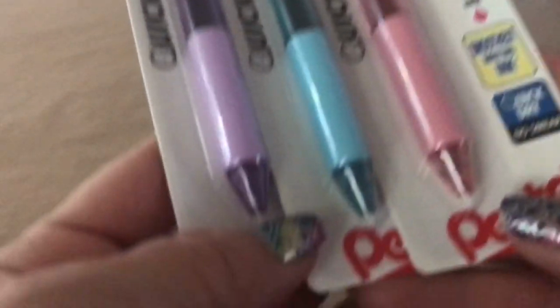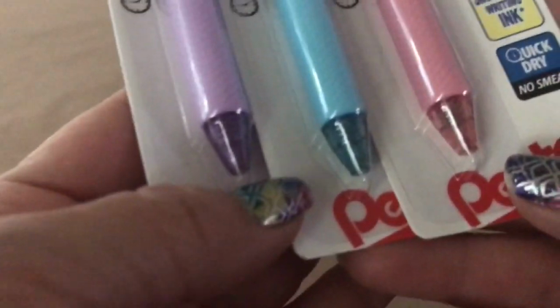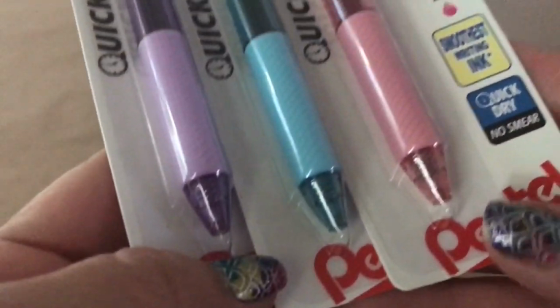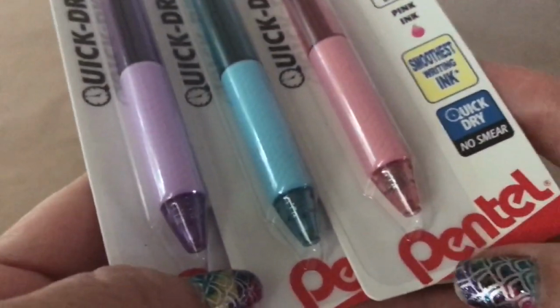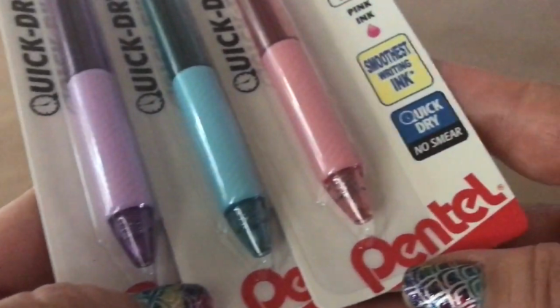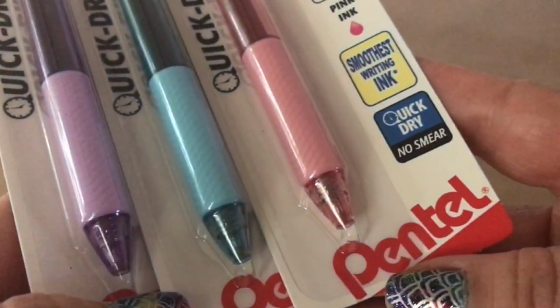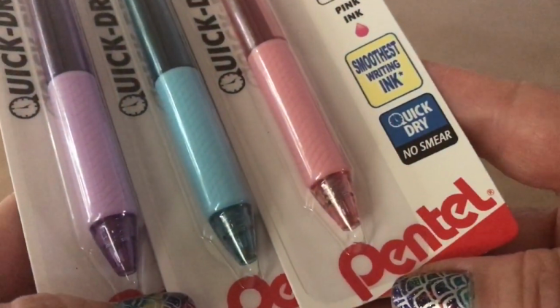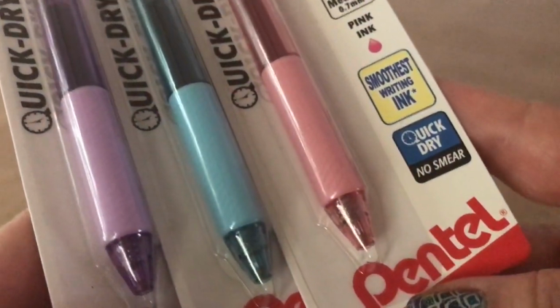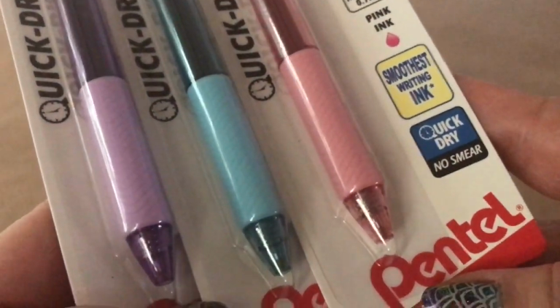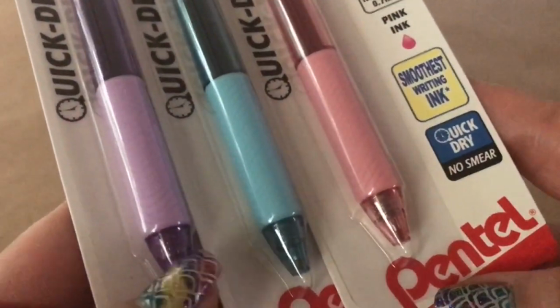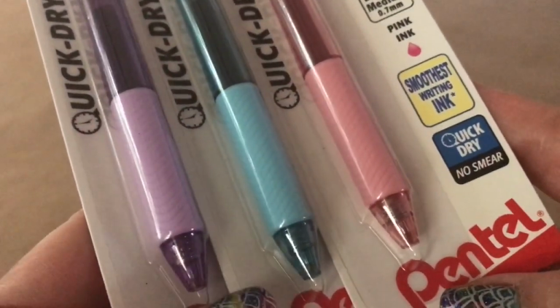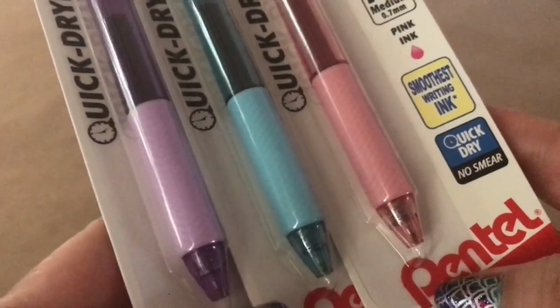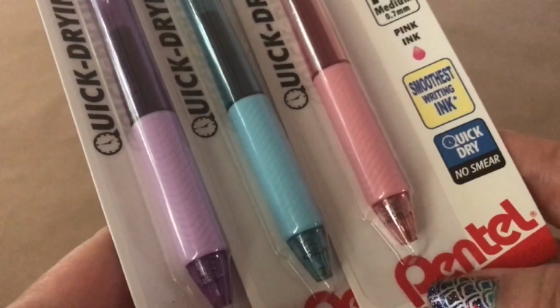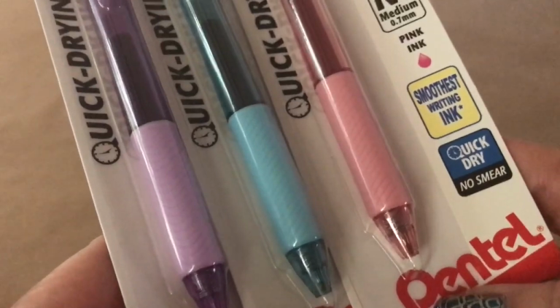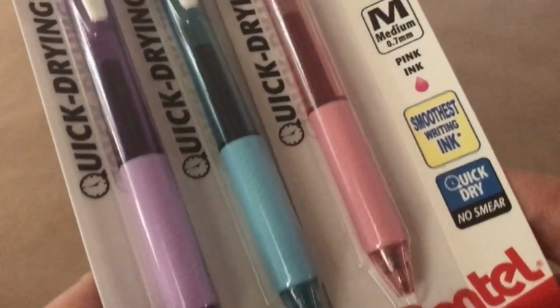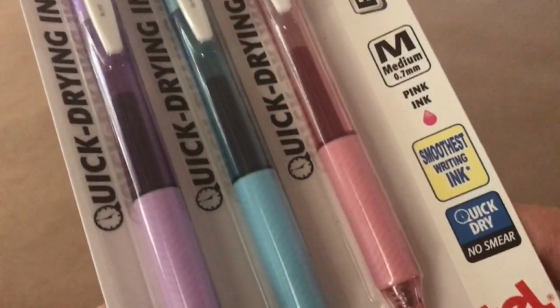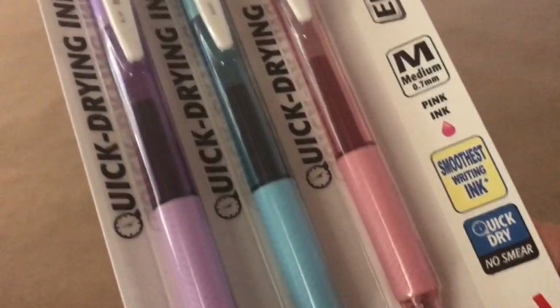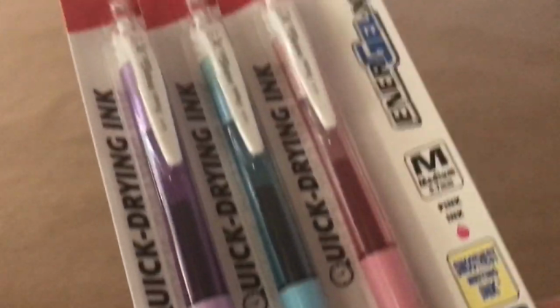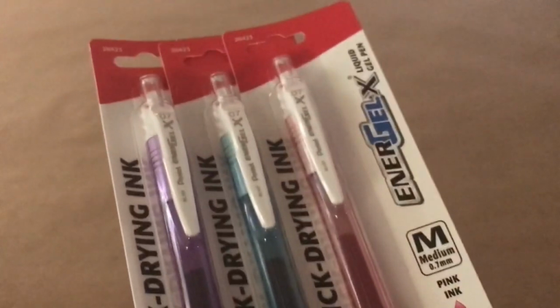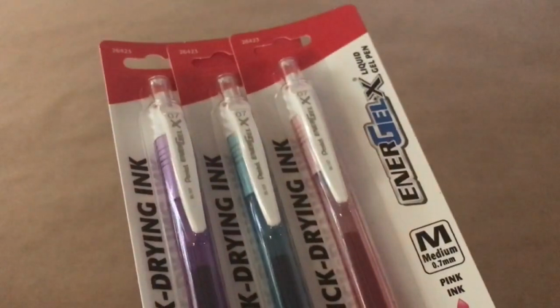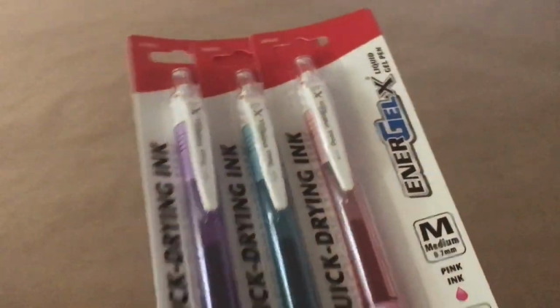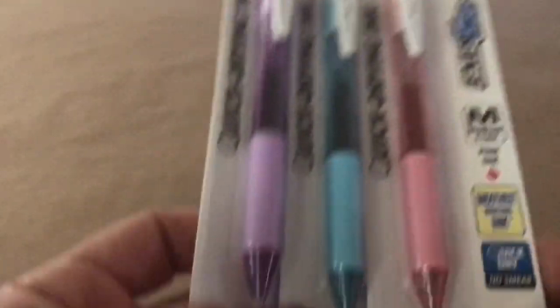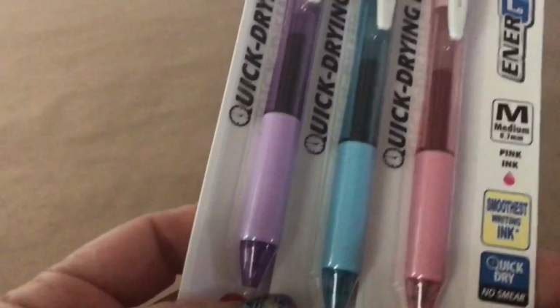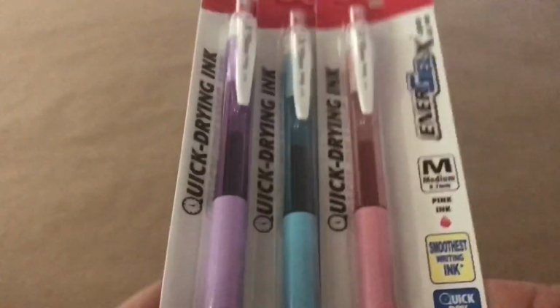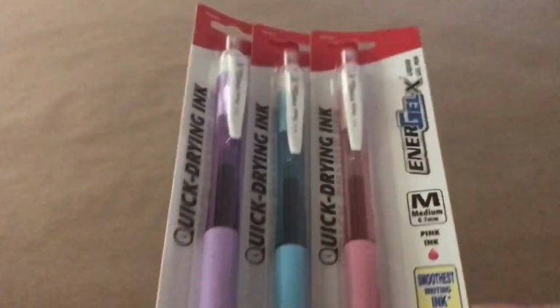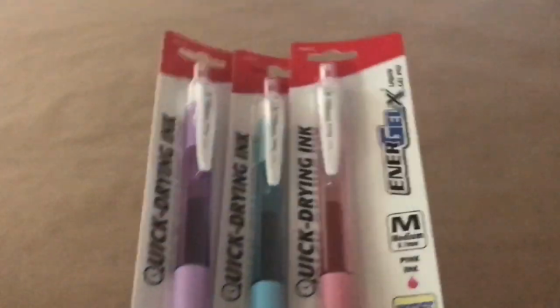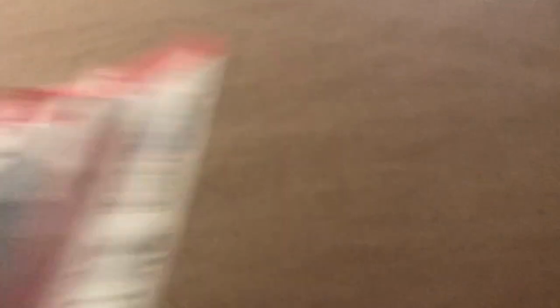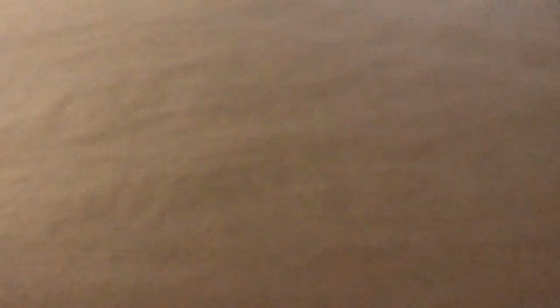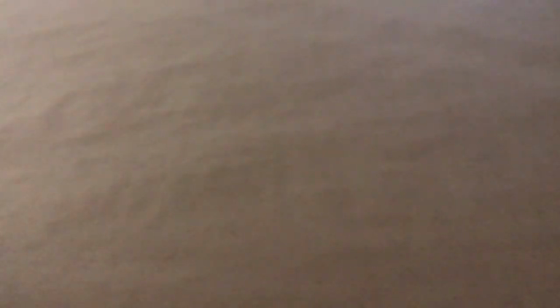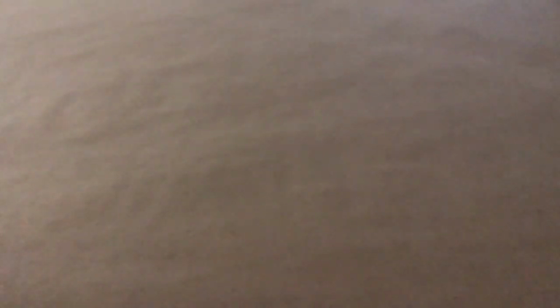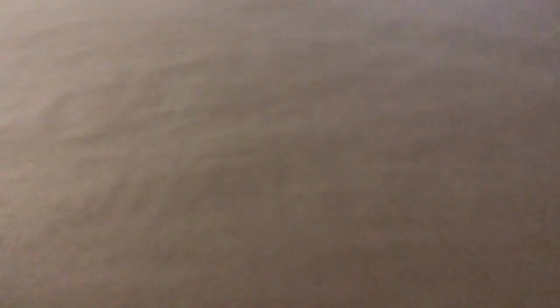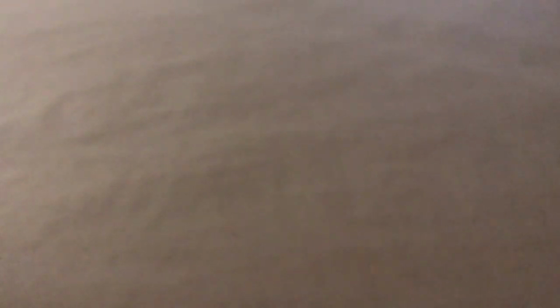These pens are by Pentel — there's a purple, a blue, and a pink. They're bringing these back for back to school, and they're really nice pens.